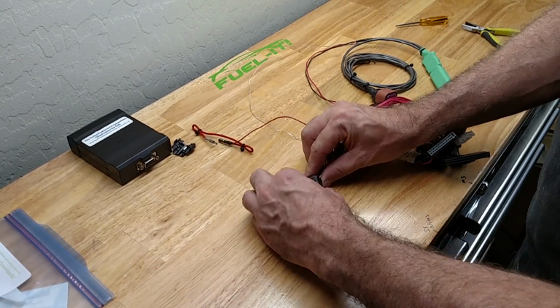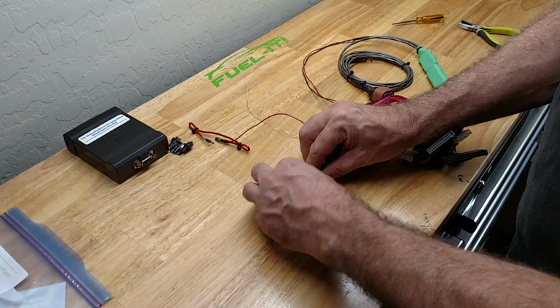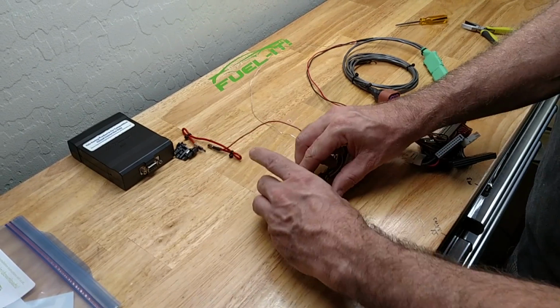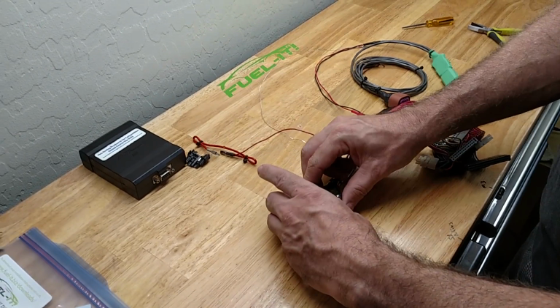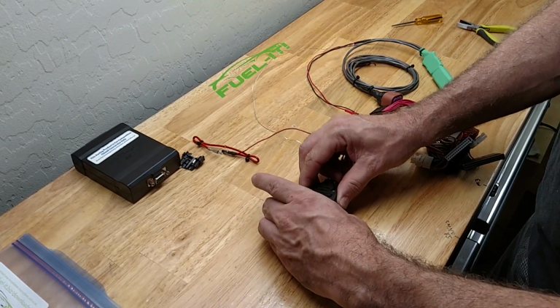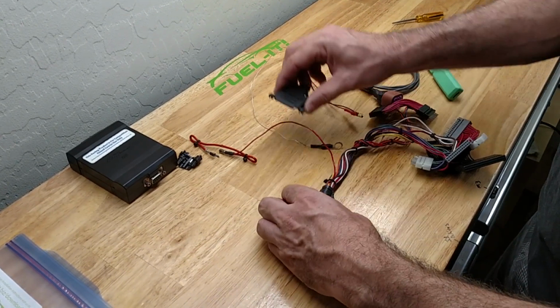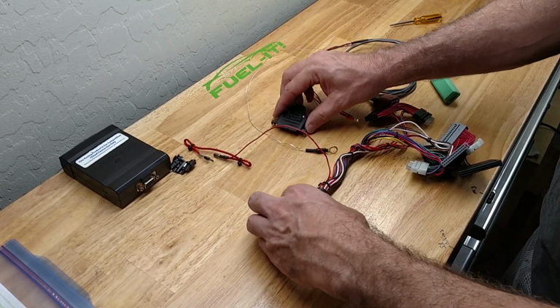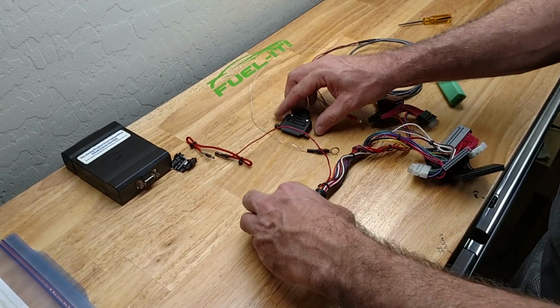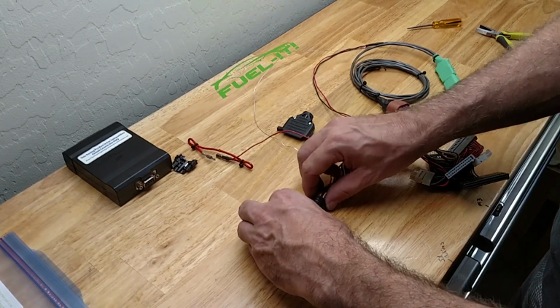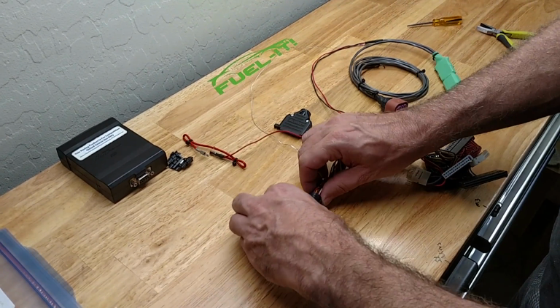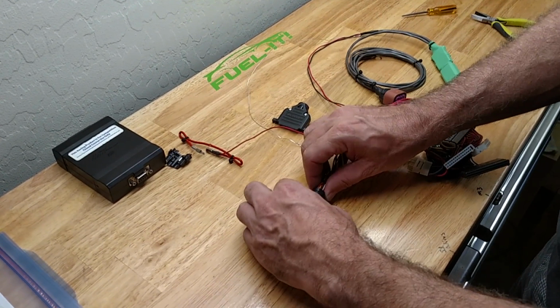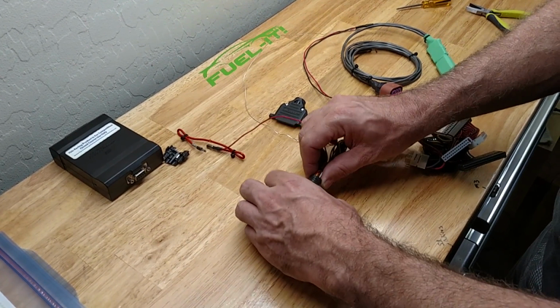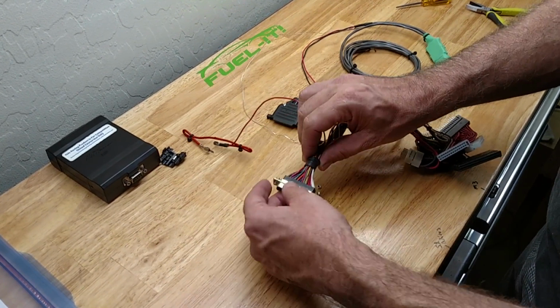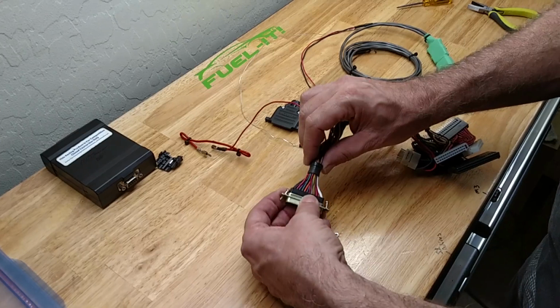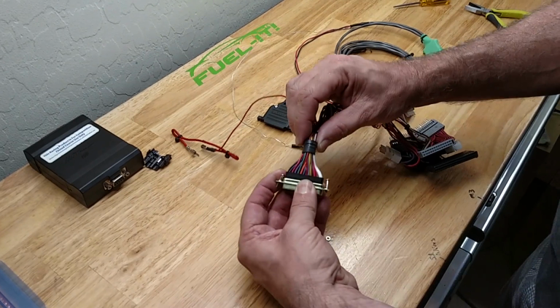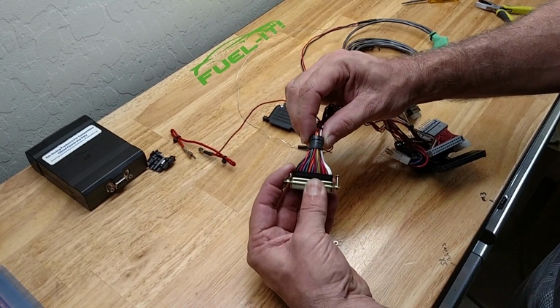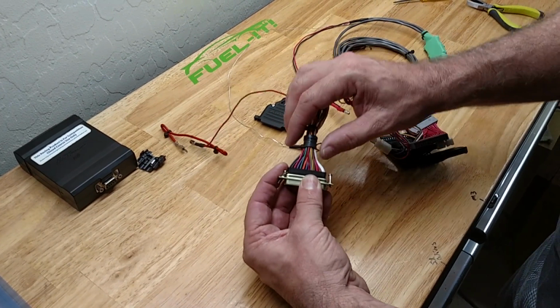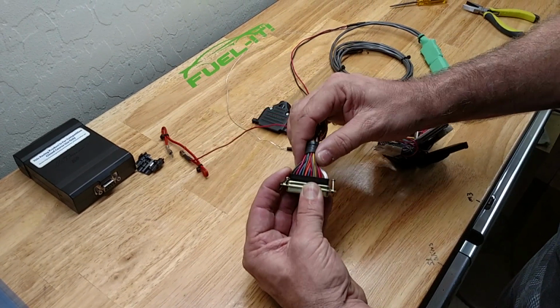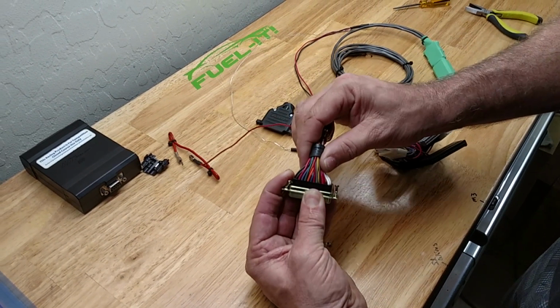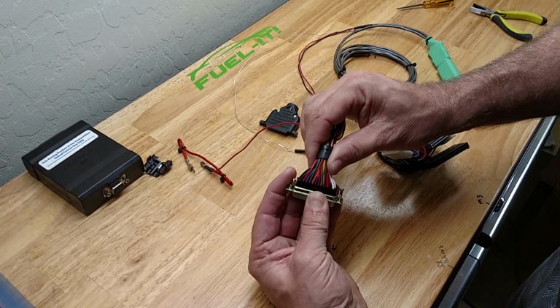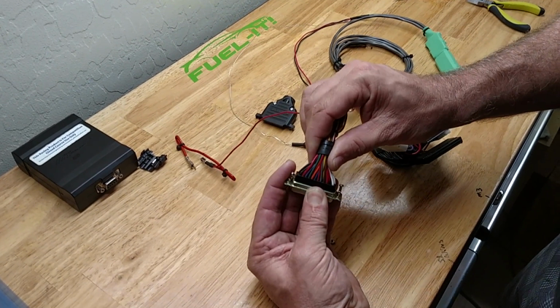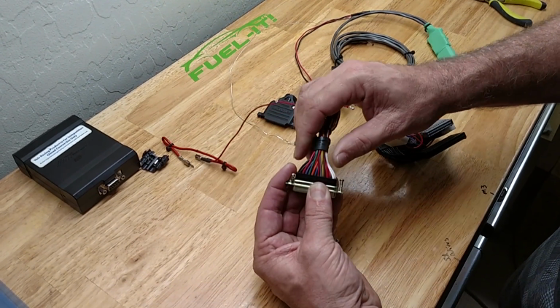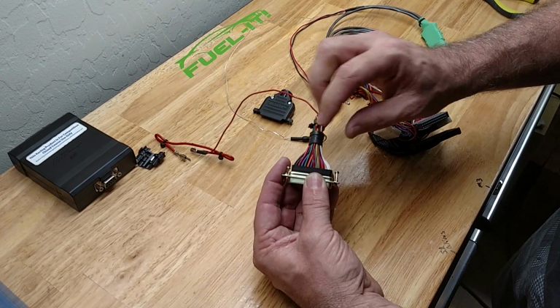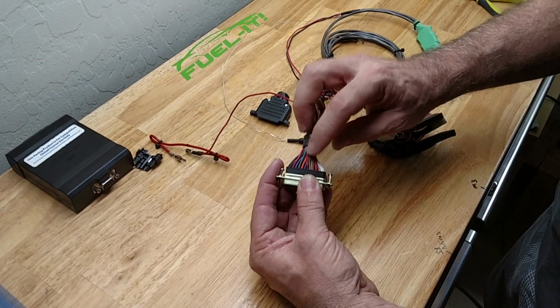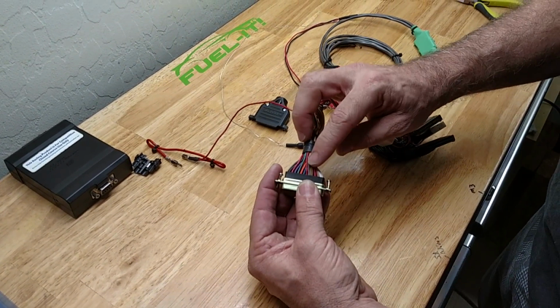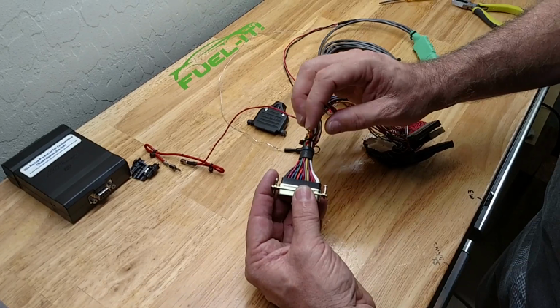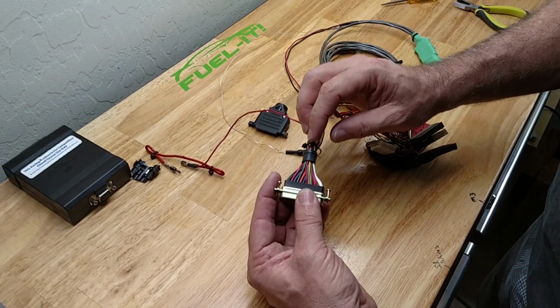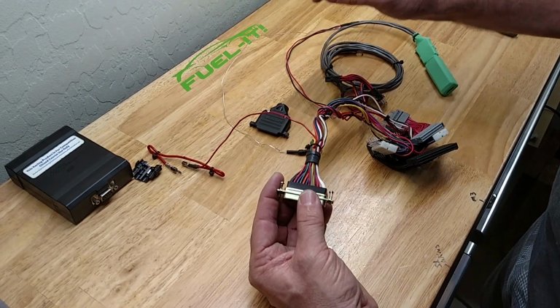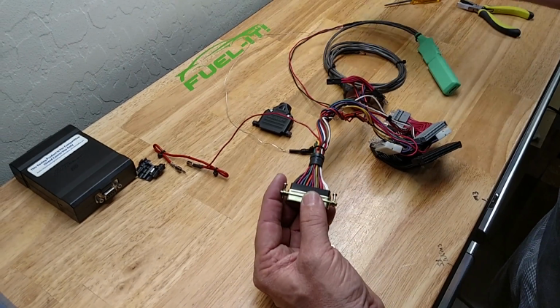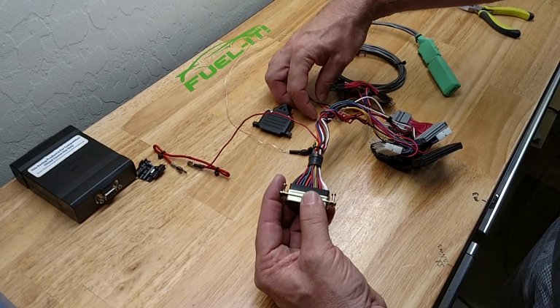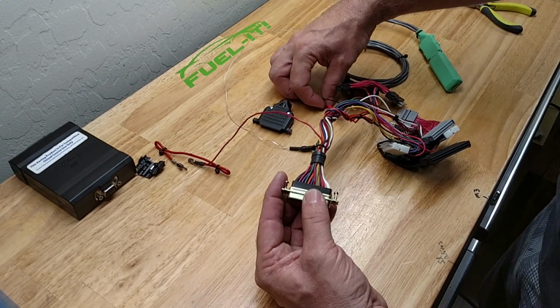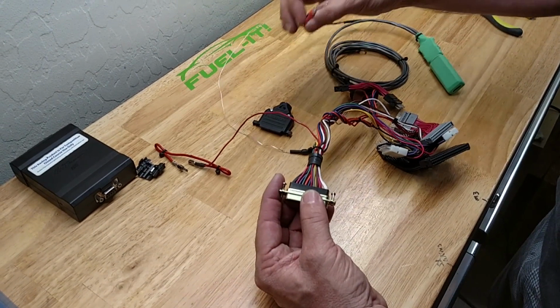Take that cover off and then you will just find pin 15 if it is an N54, or pin 16 if it is an N55.